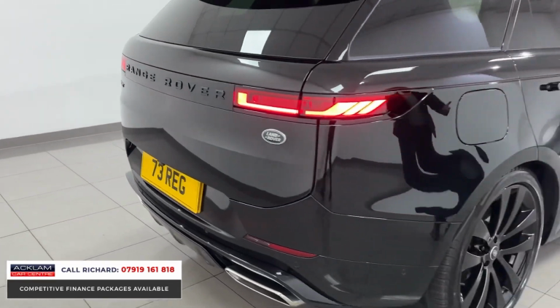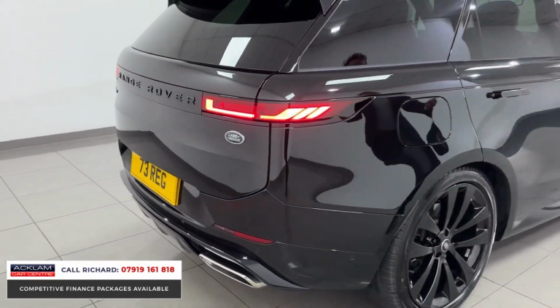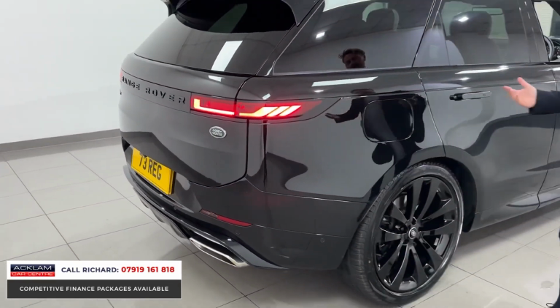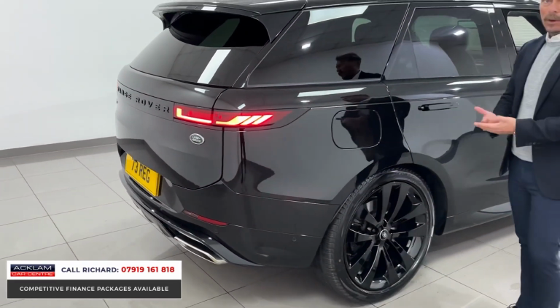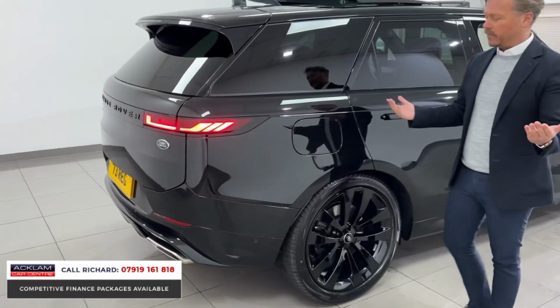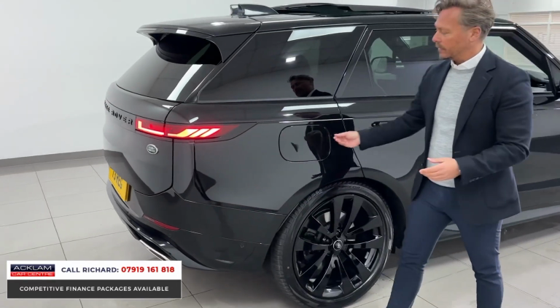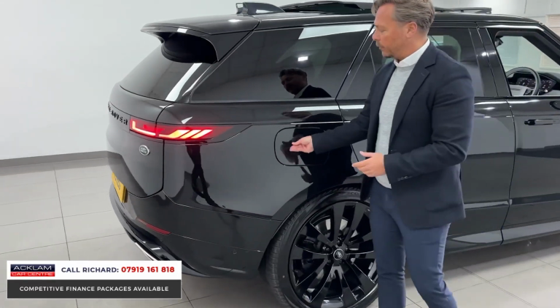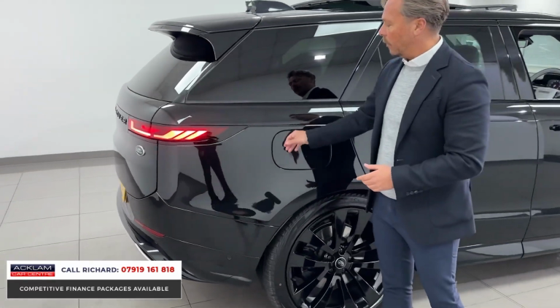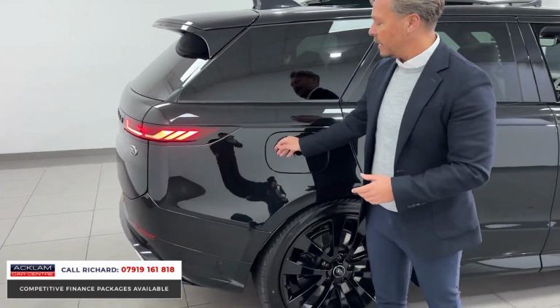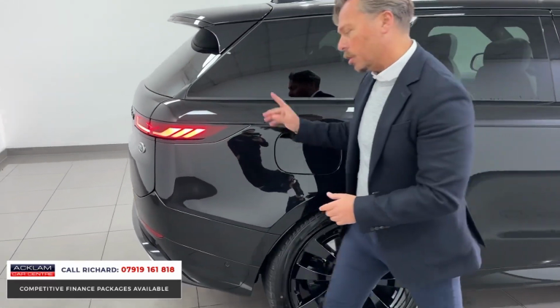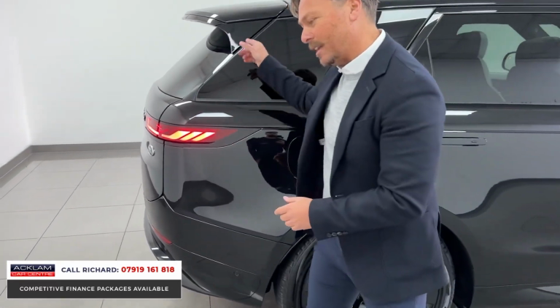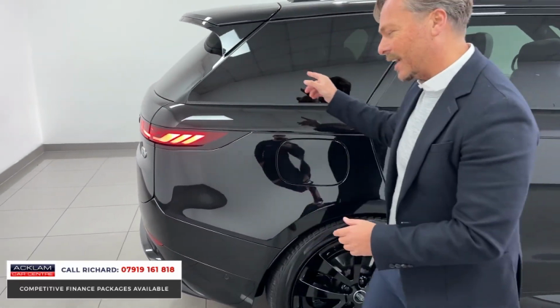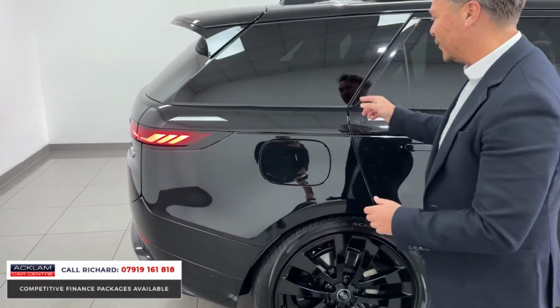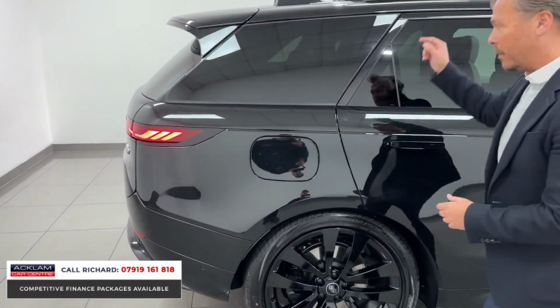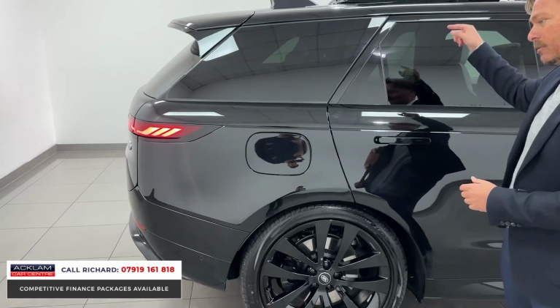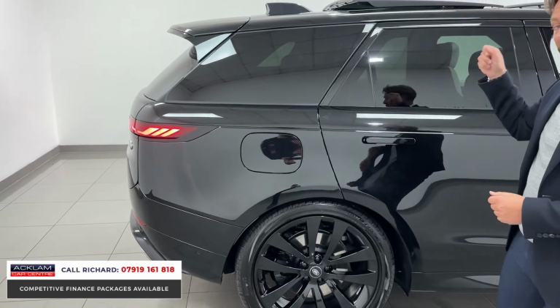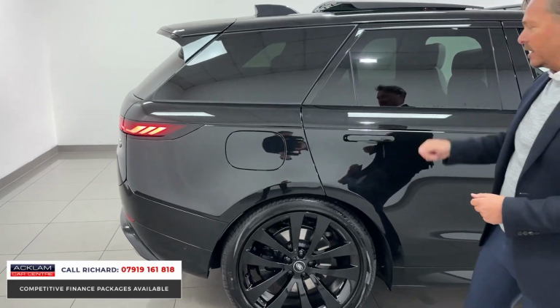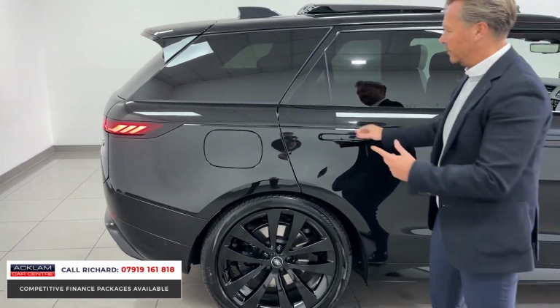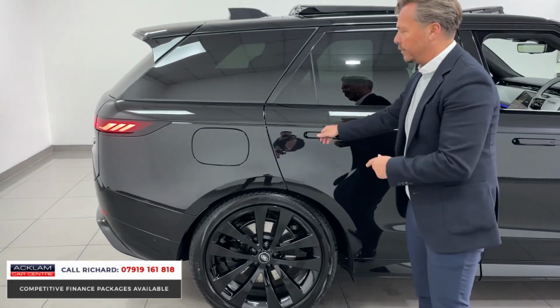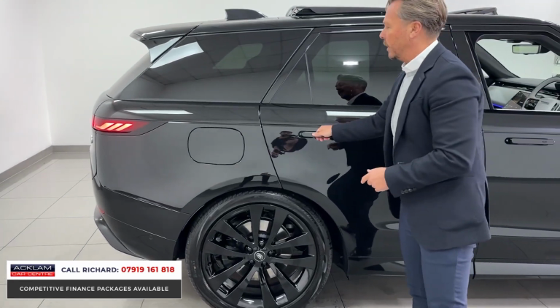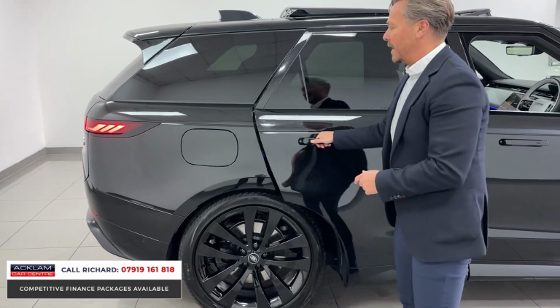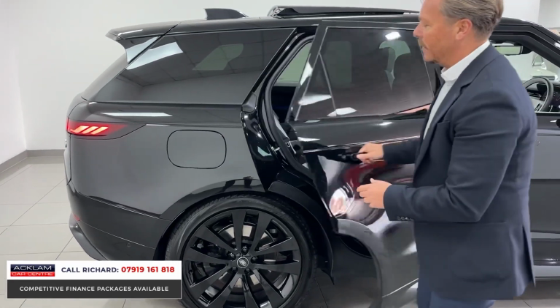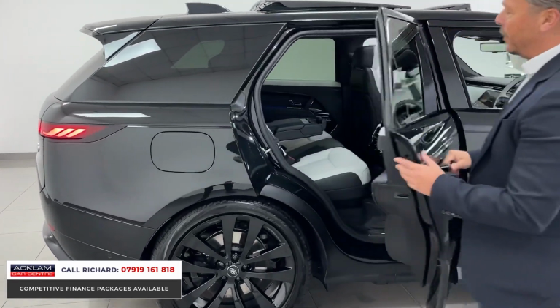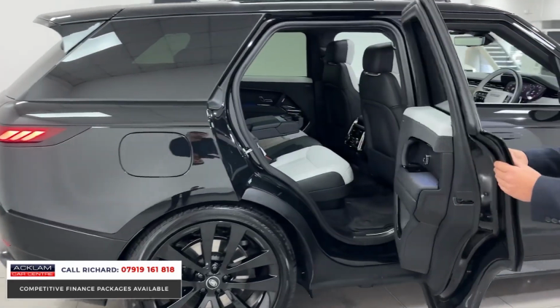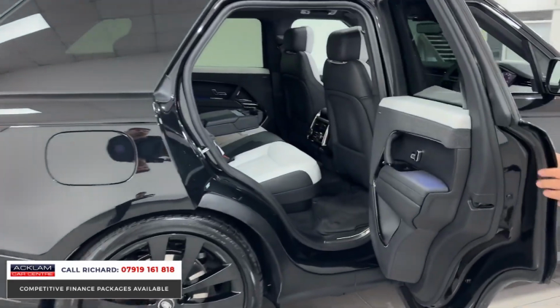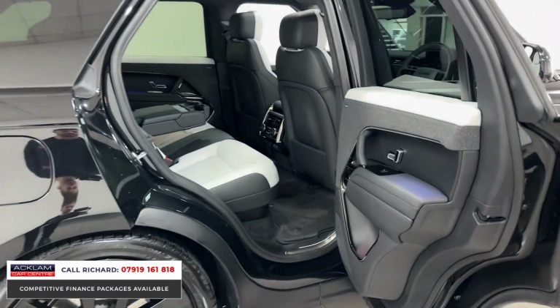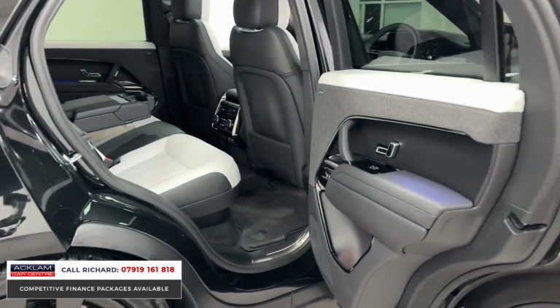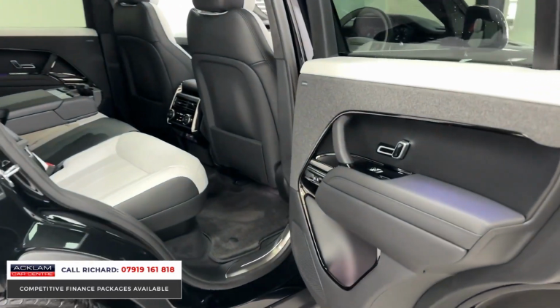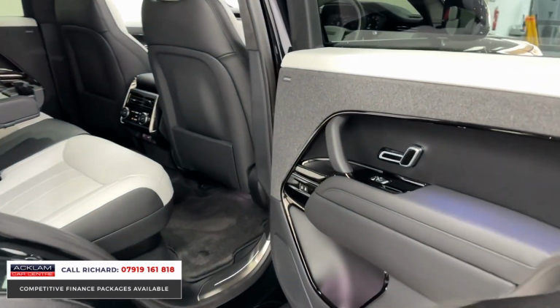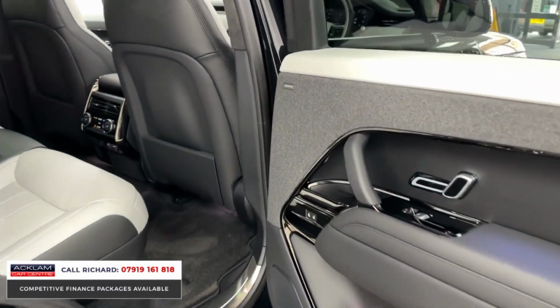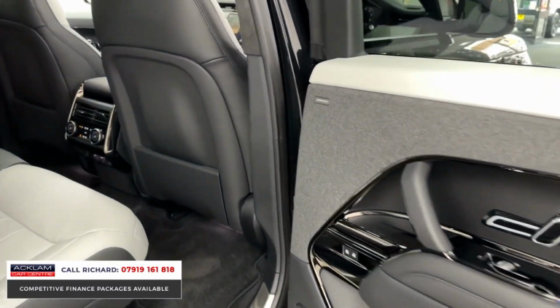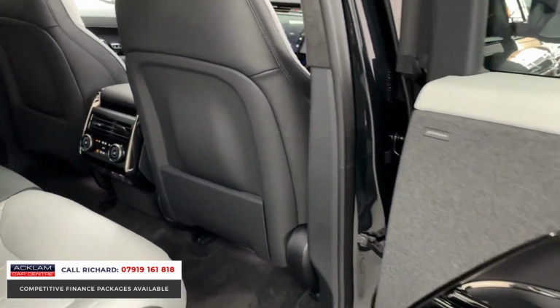From a filling-up point of view, you've got fuel on this side, which is locked, and electric on that side — that's where you put your electric charging cable in and your fuel filler. Being Autobiography, we've got everything: reclining rear seats, heated and cooled rear seats.